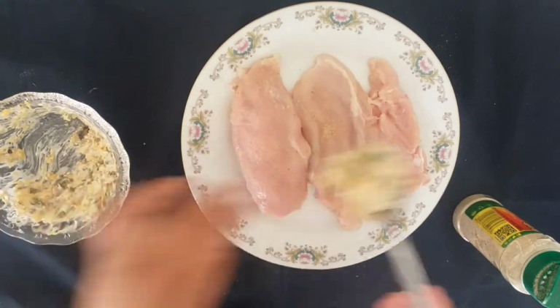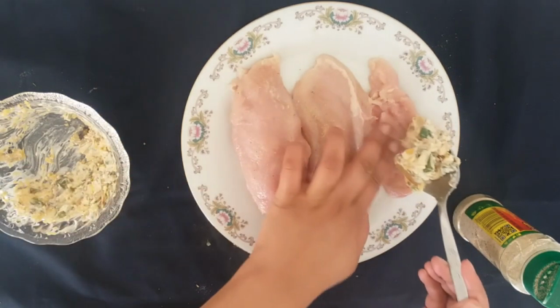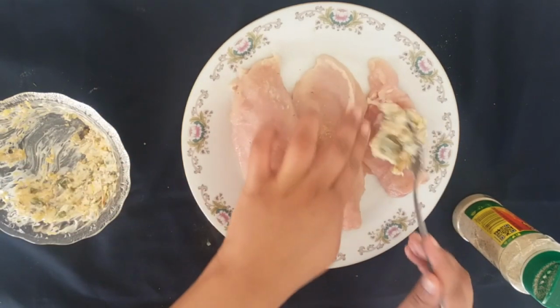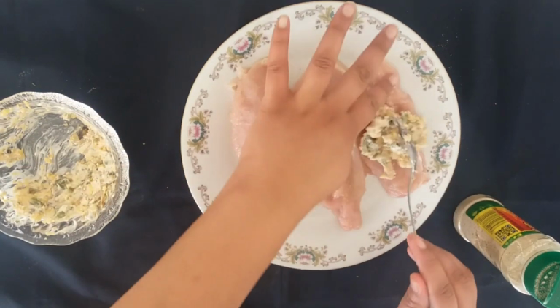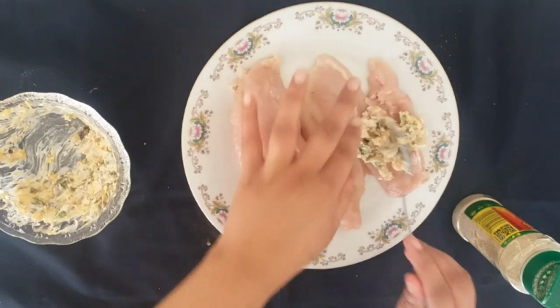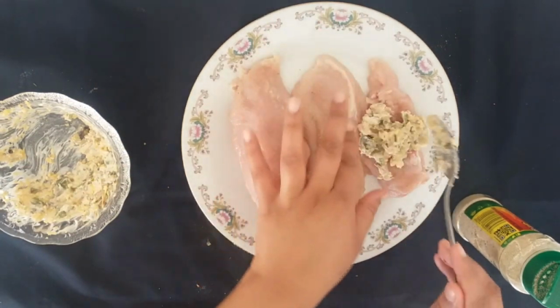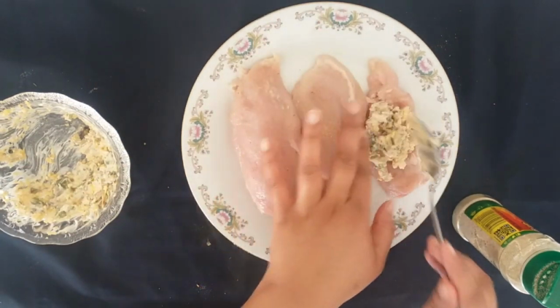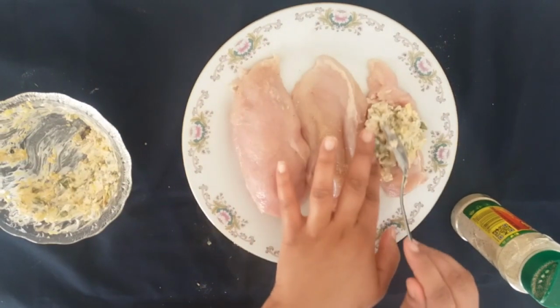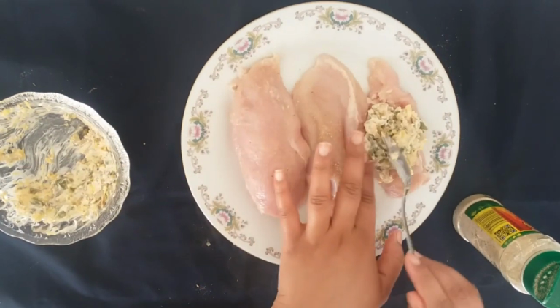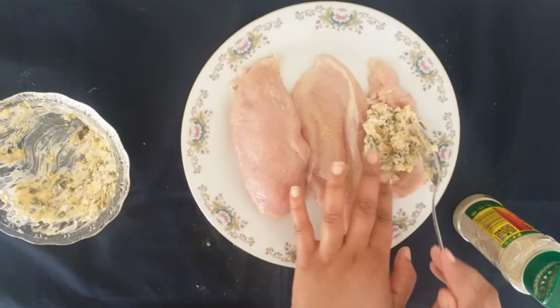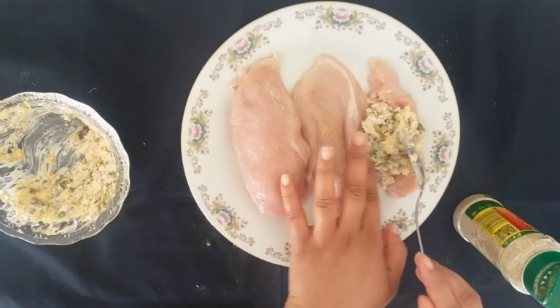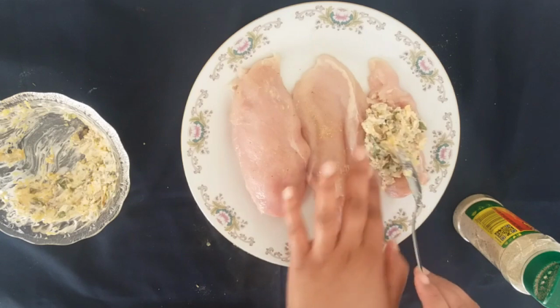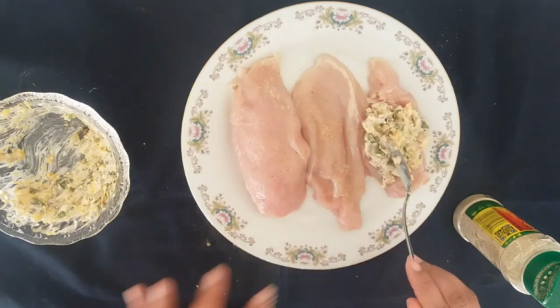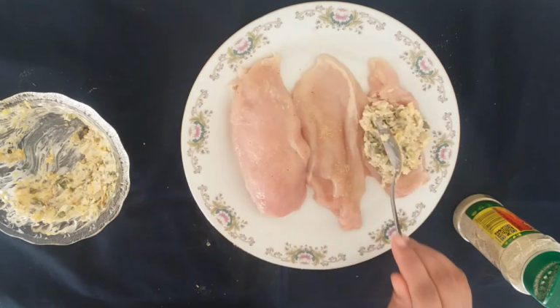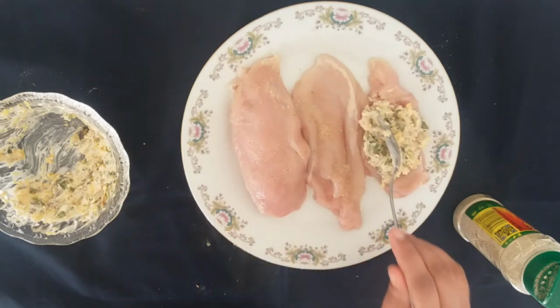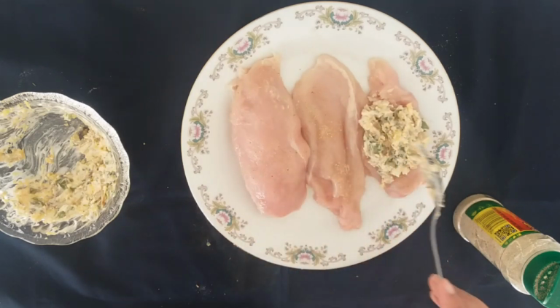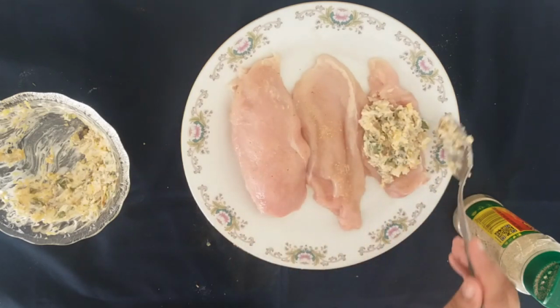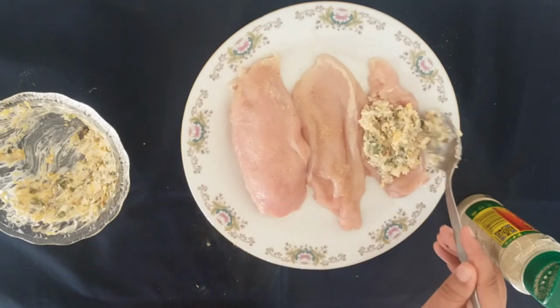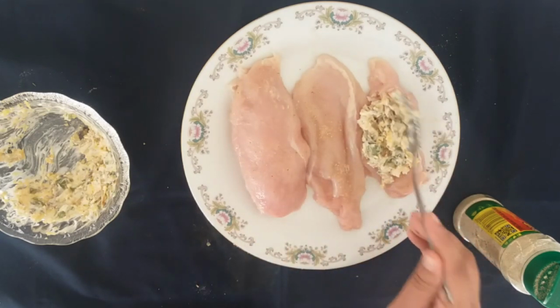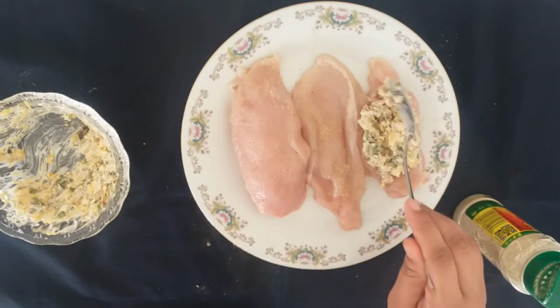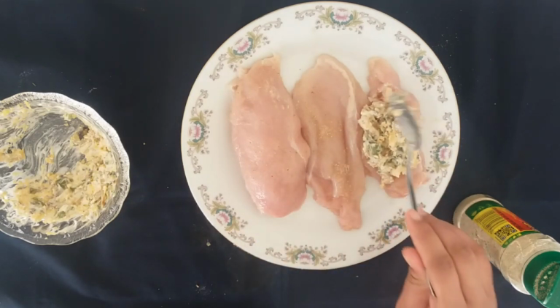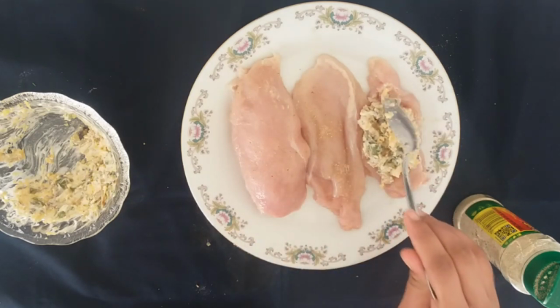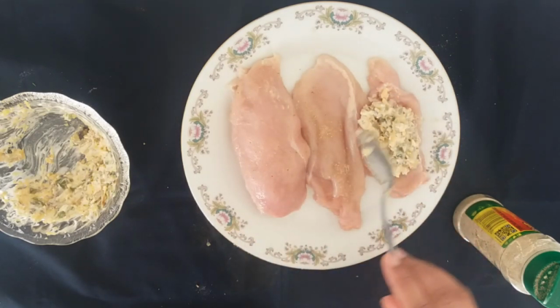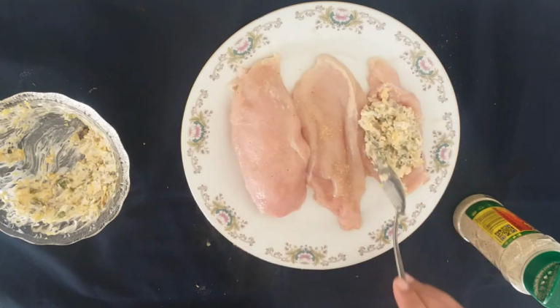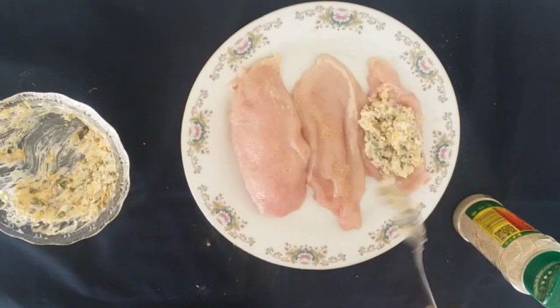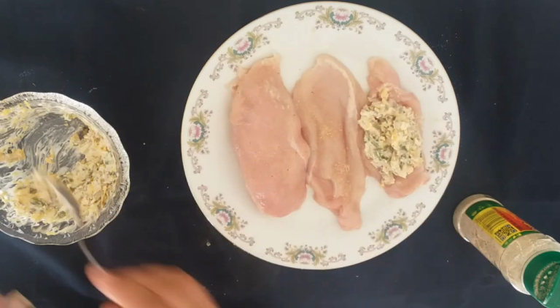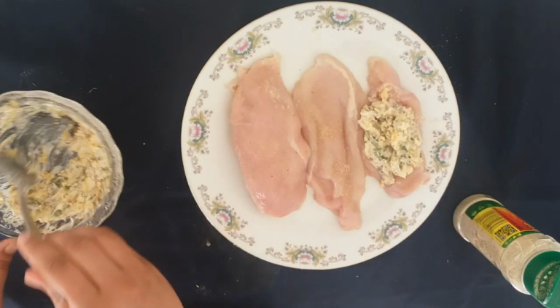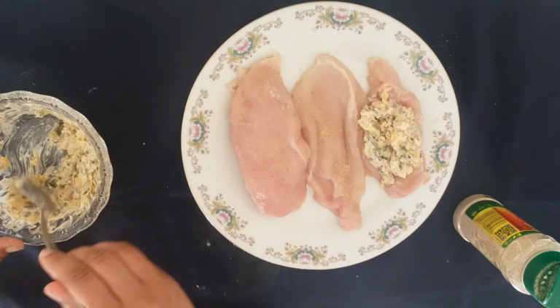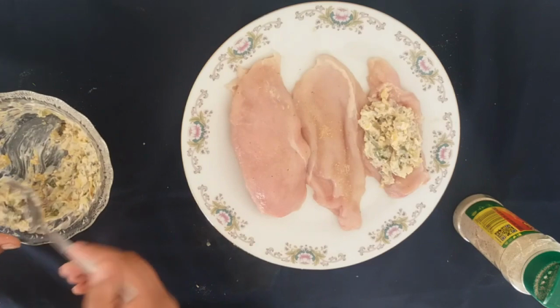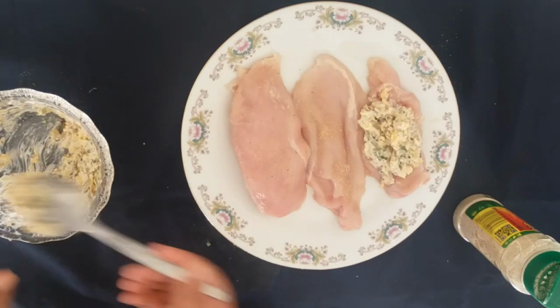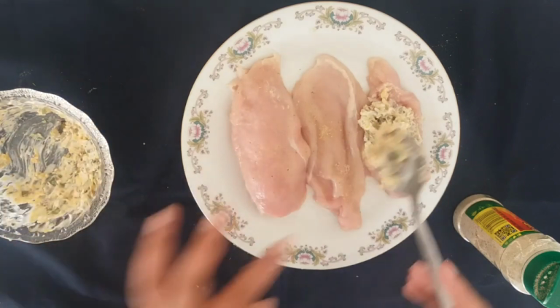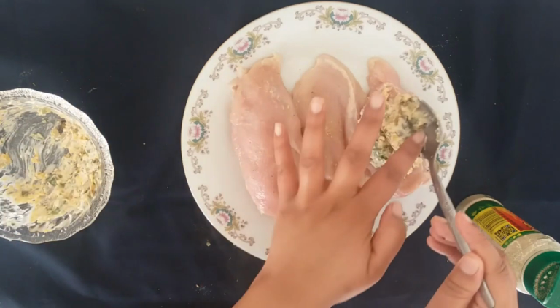You will see that I have leftover filling and you don't want to throw this away. I'm keeping it for the top of the chicken once it is halfway cooked through, so that it can melt on top.